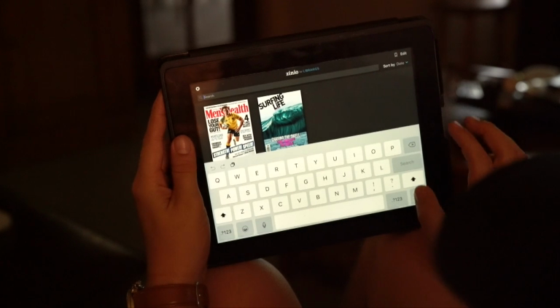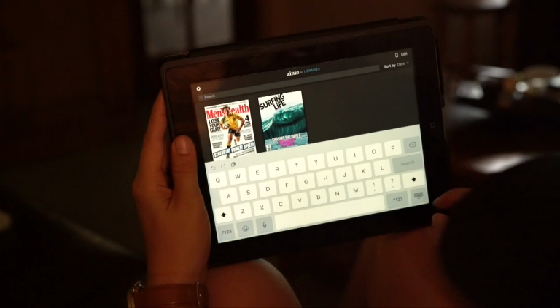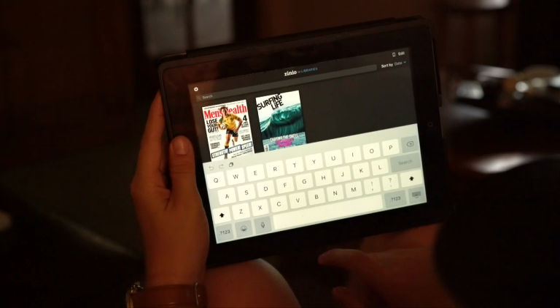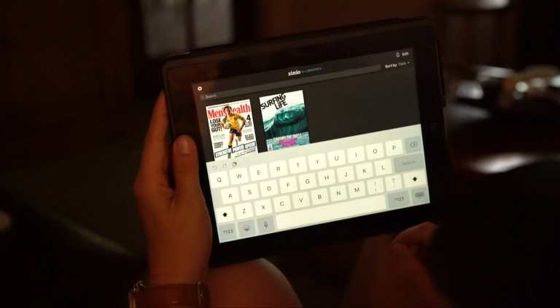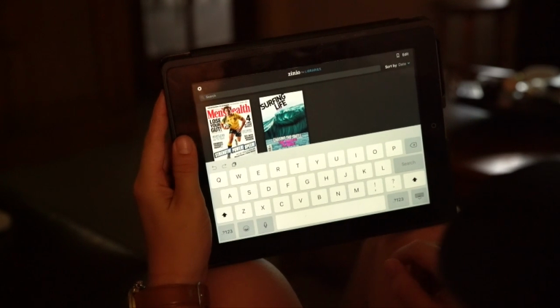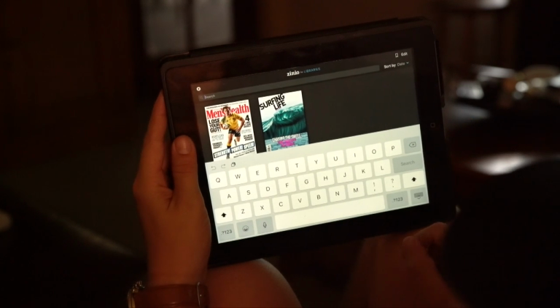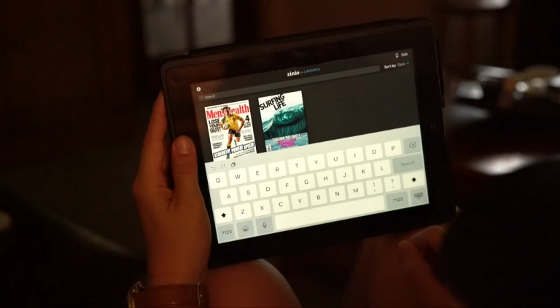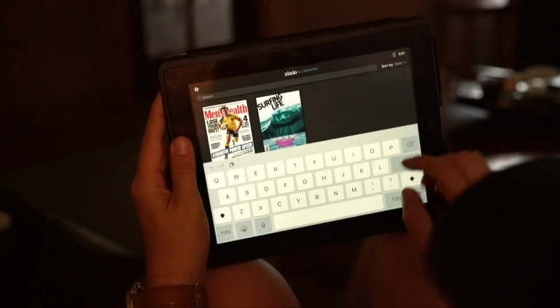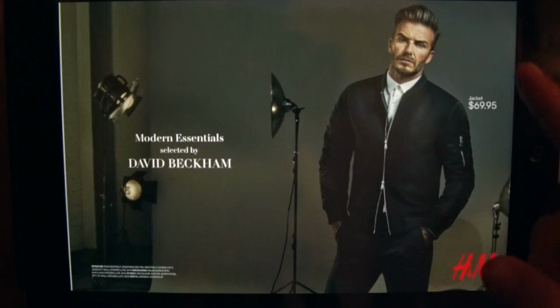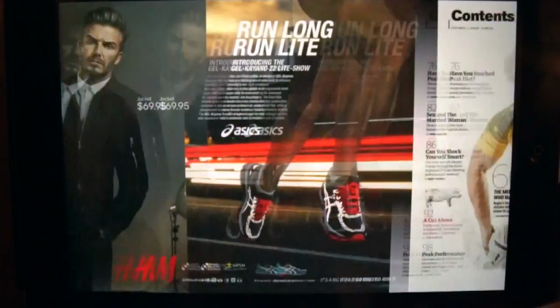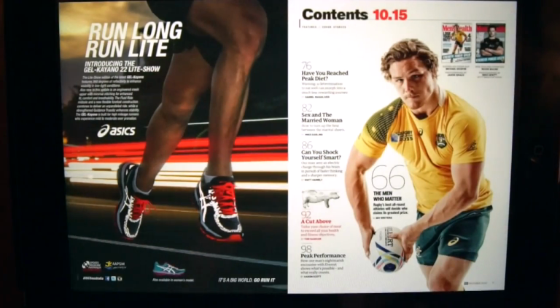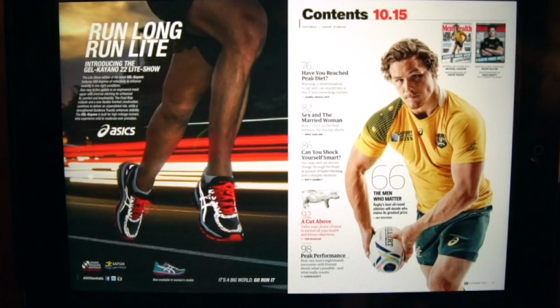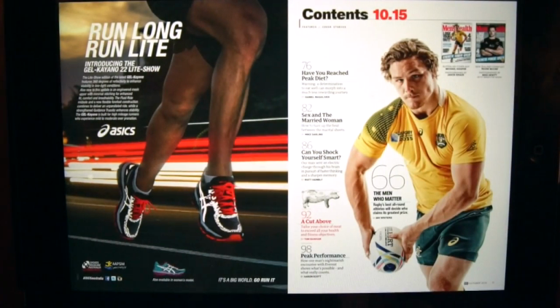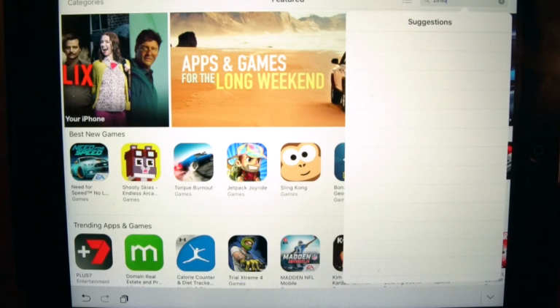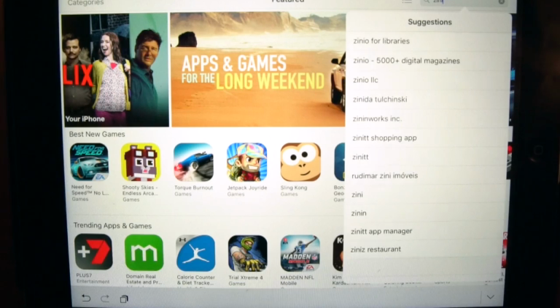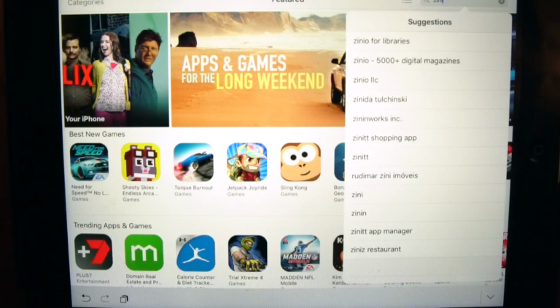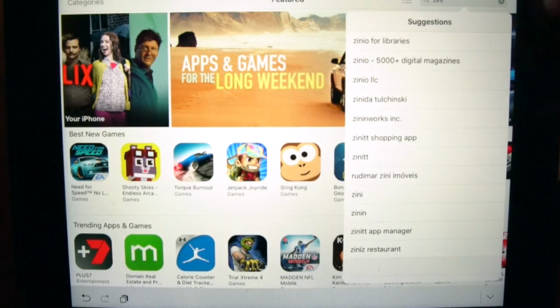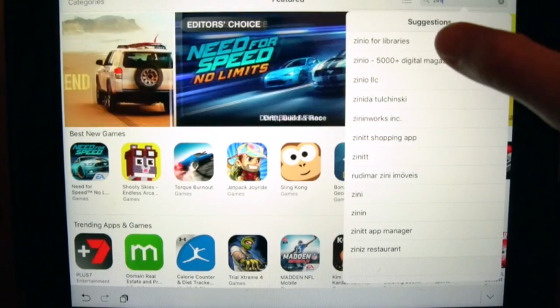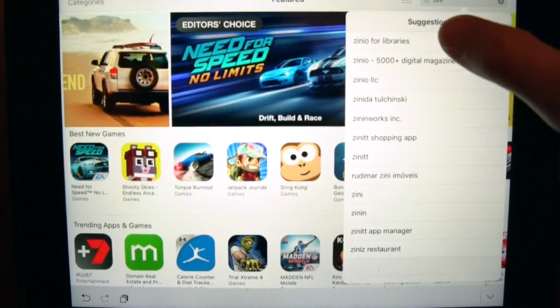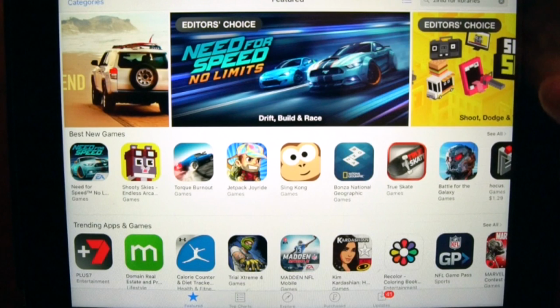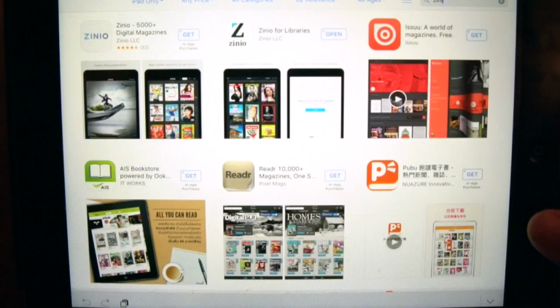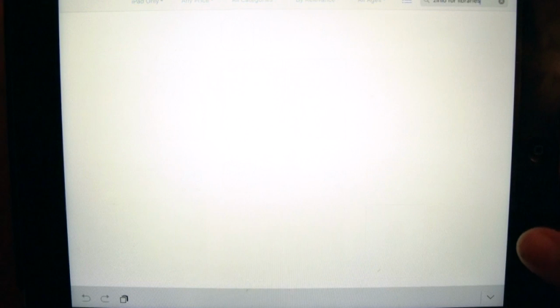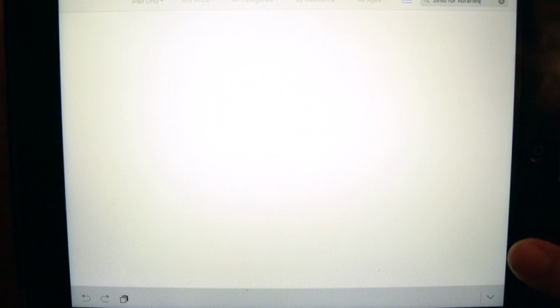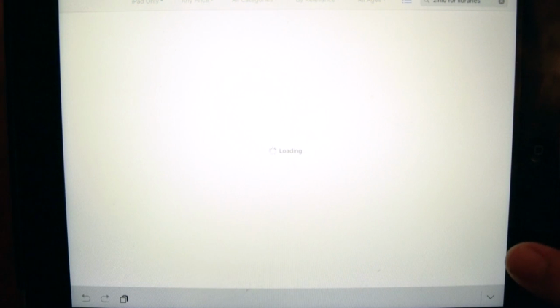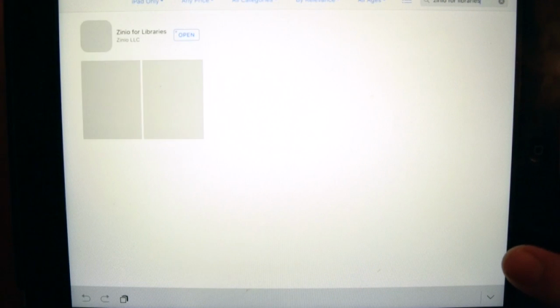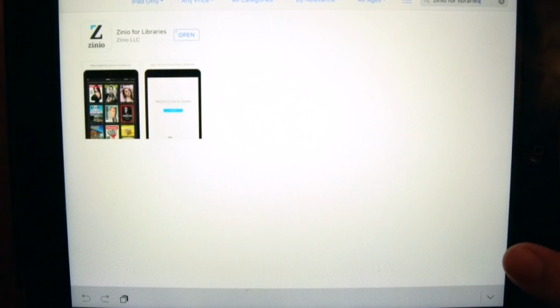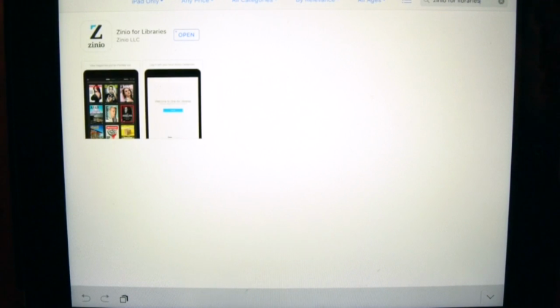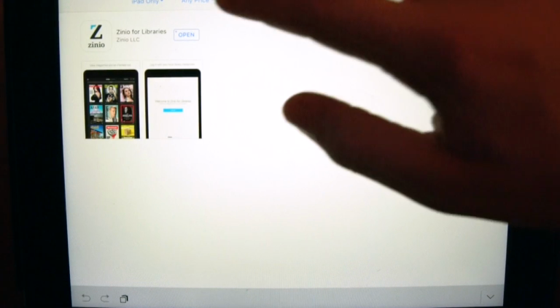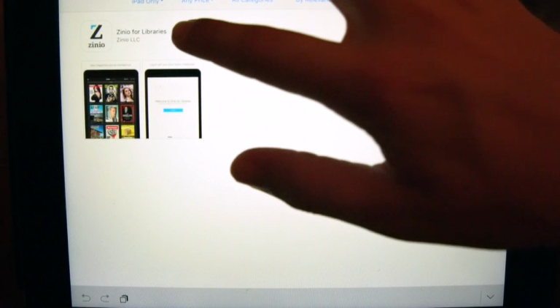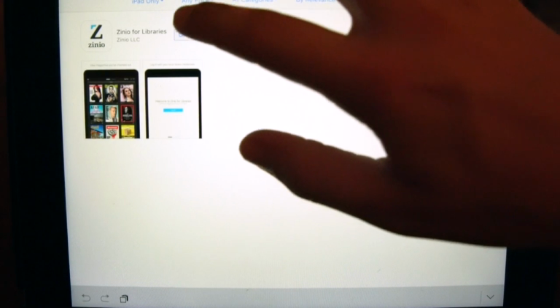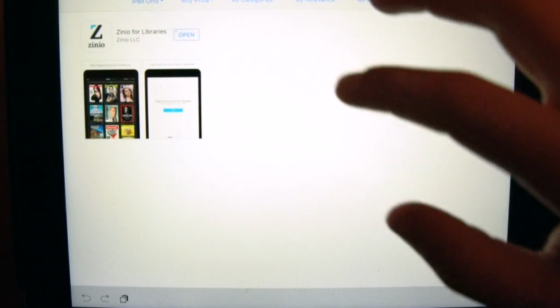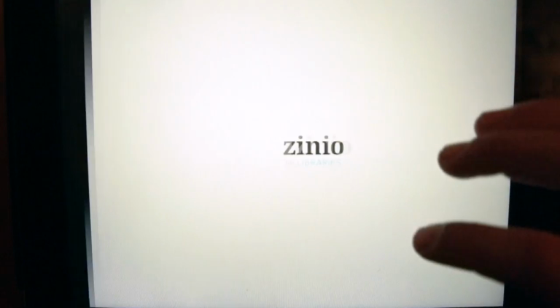You can read your magazine on your PC or sync with your smartphone or tablet. To do this, you'll need to download the Zinio for Libraries app. You can get the app from the Zinio platform or via your app store.